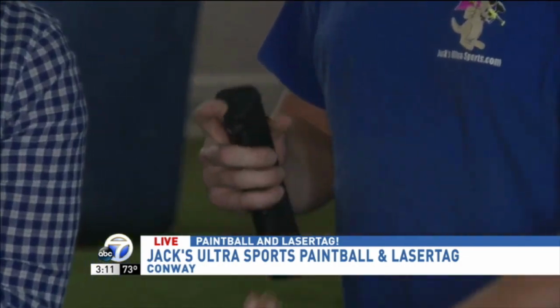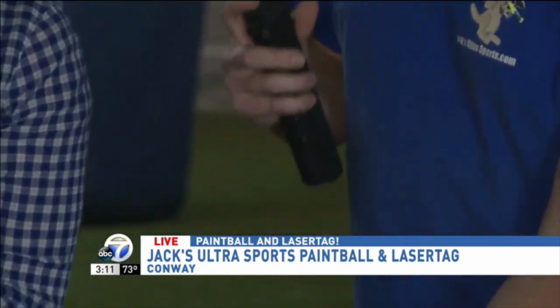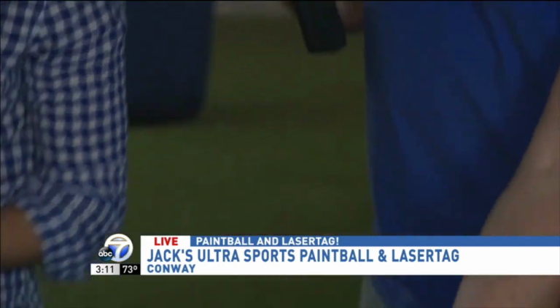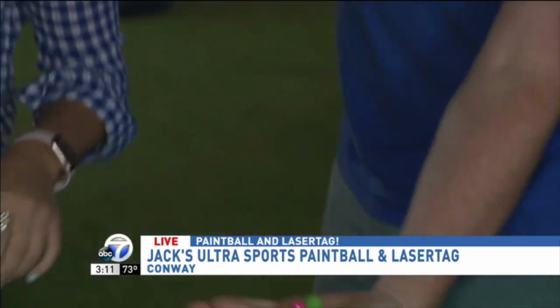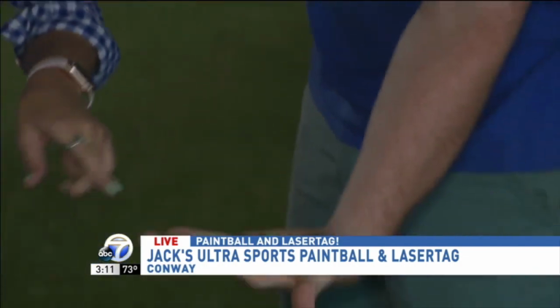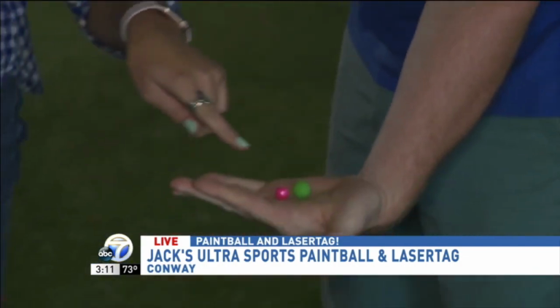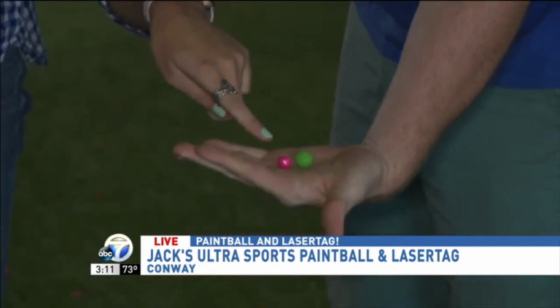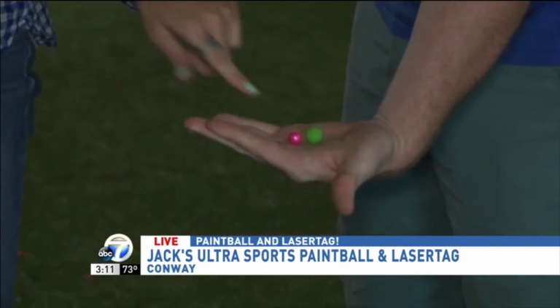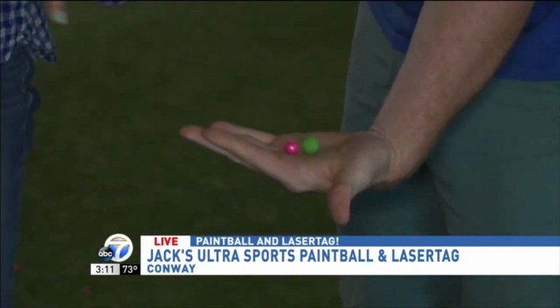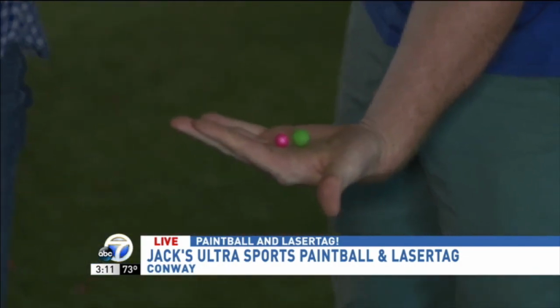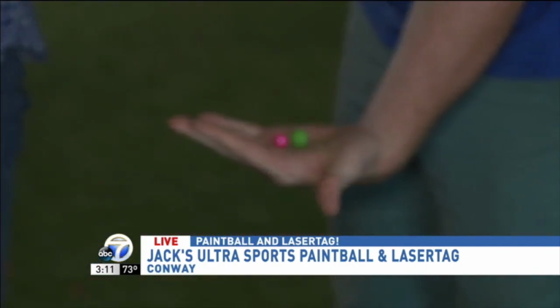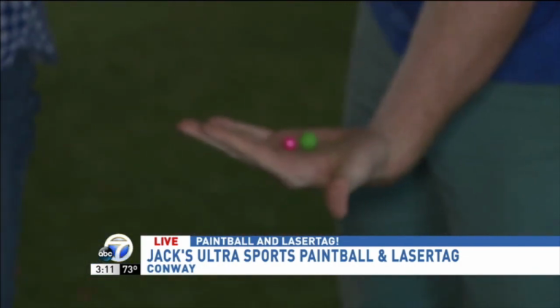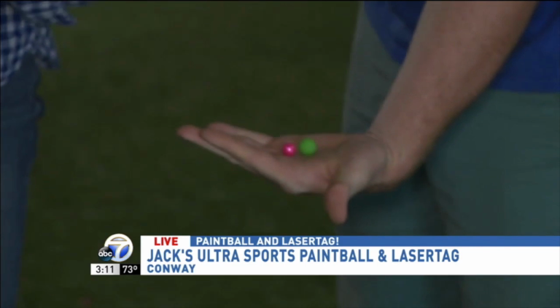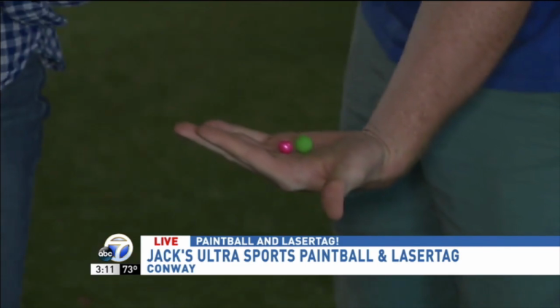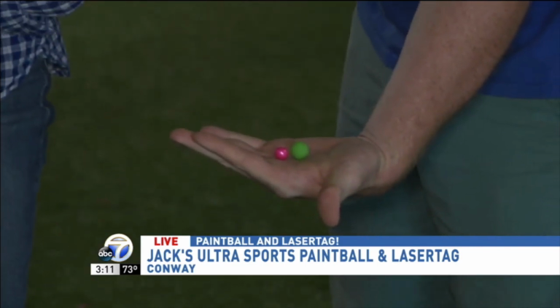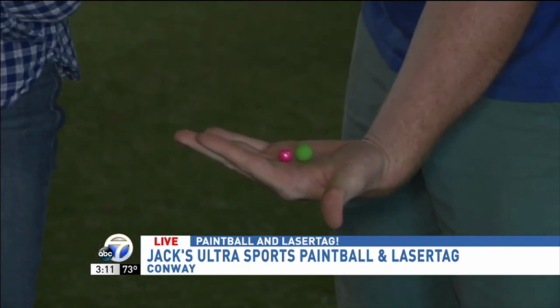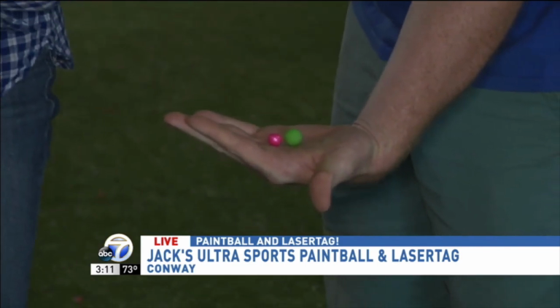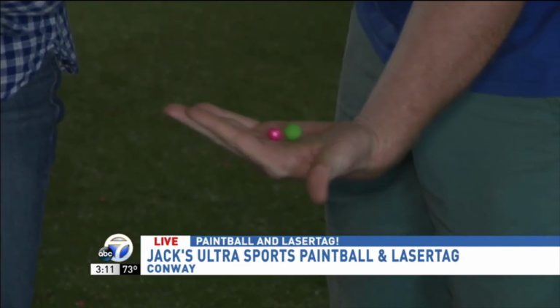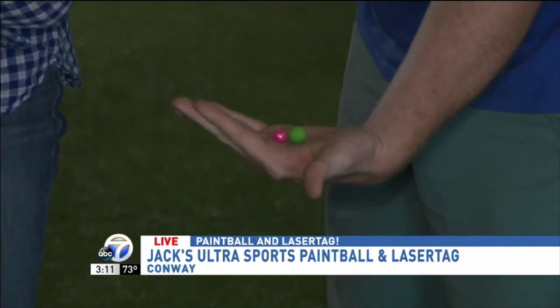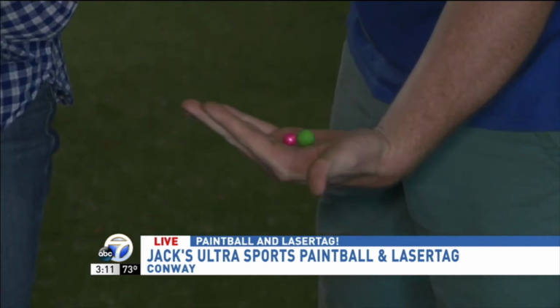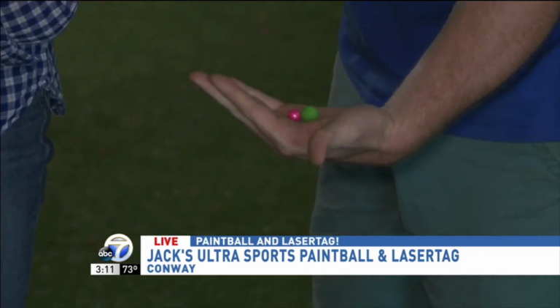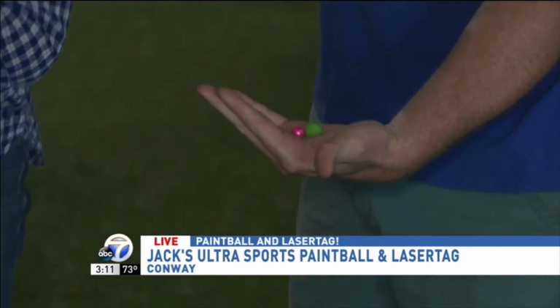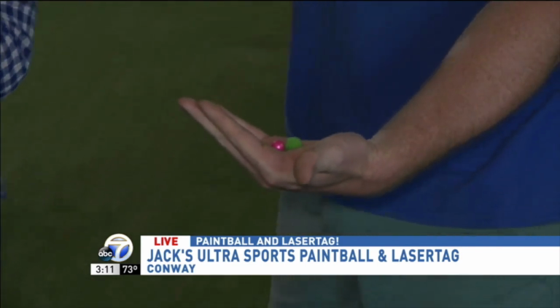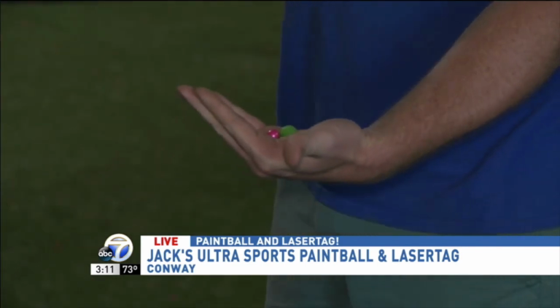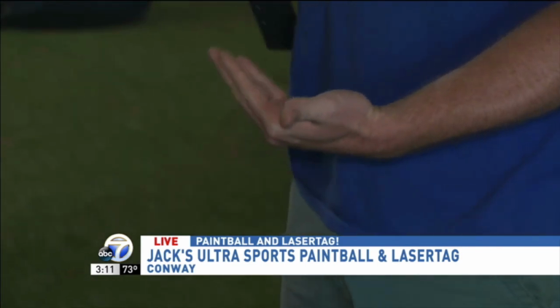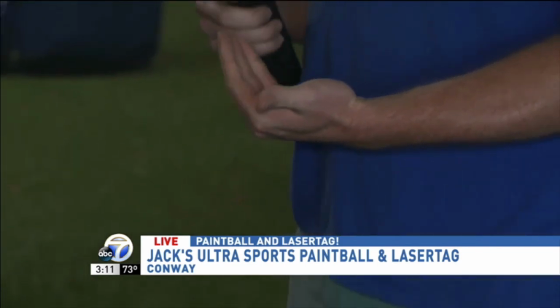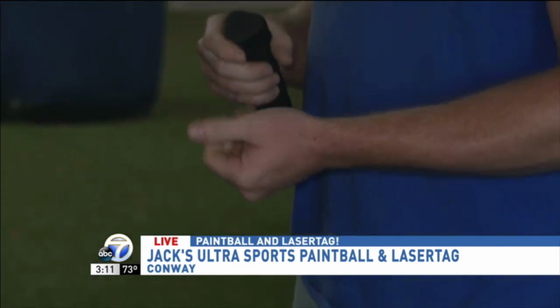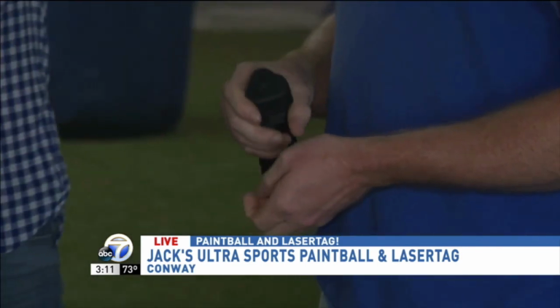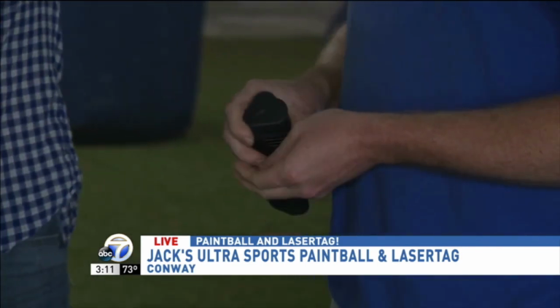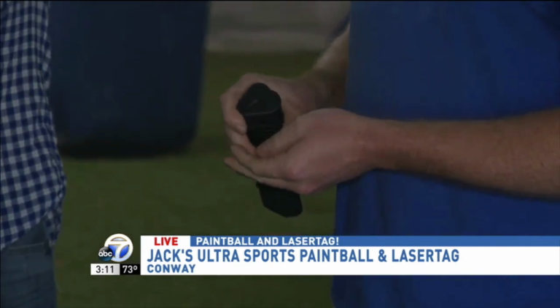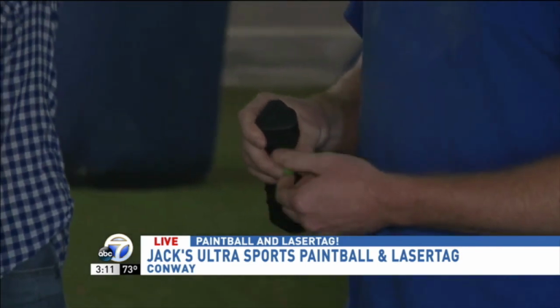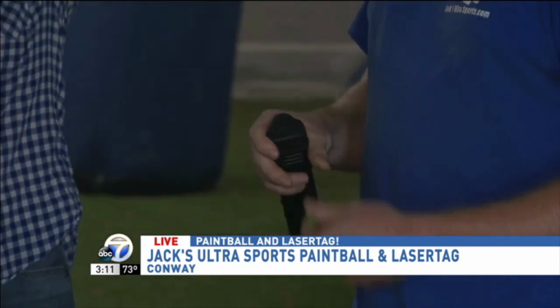So the ball is smaller — significantly smaller. They shoot a little slower, and so it makes for more fun. You just don't get whacked as hard with these as you do with the regular paintball.